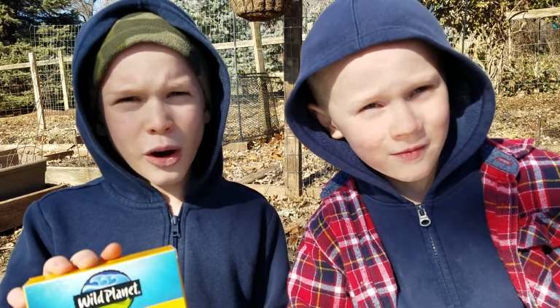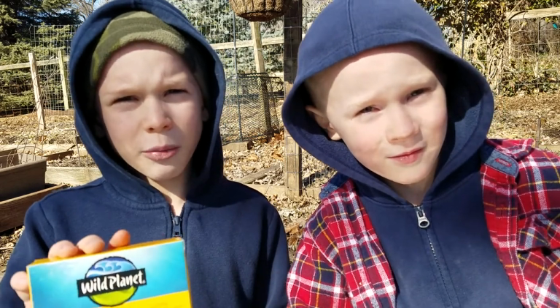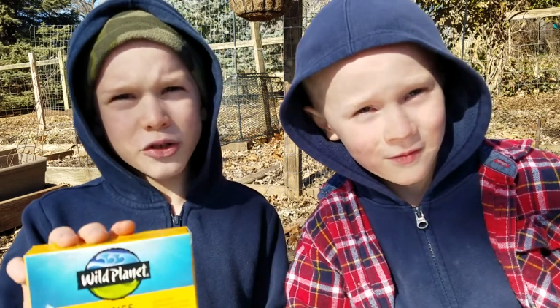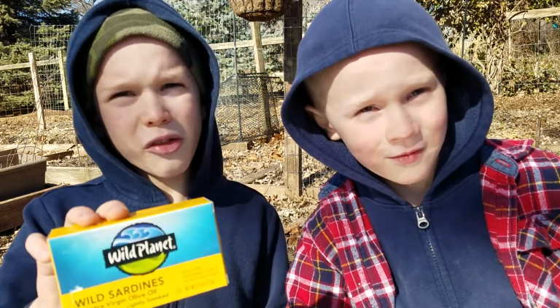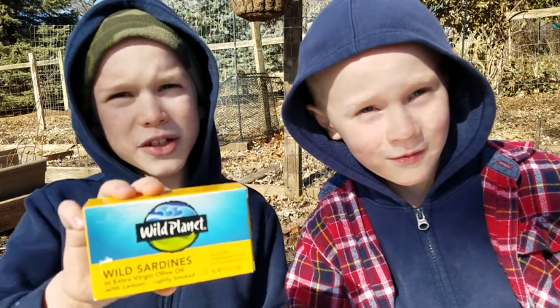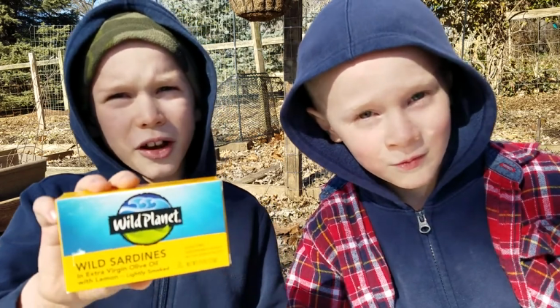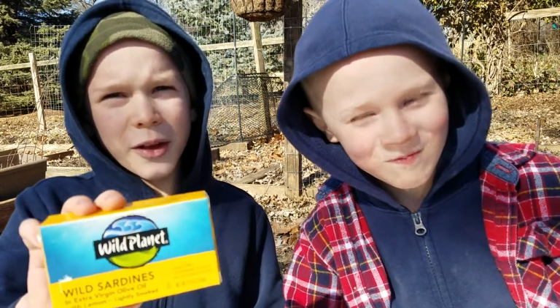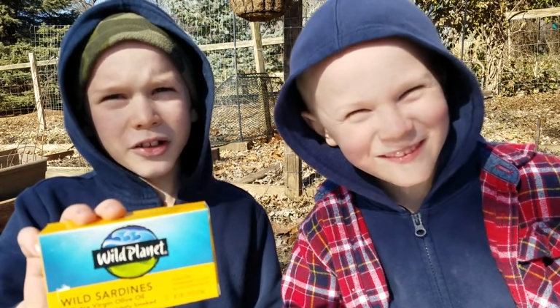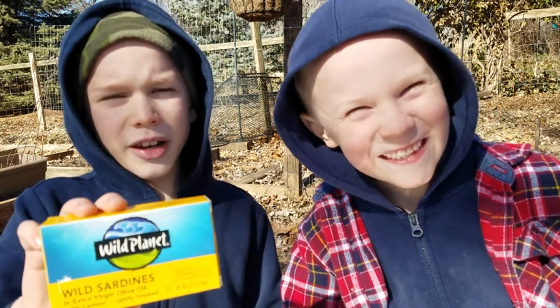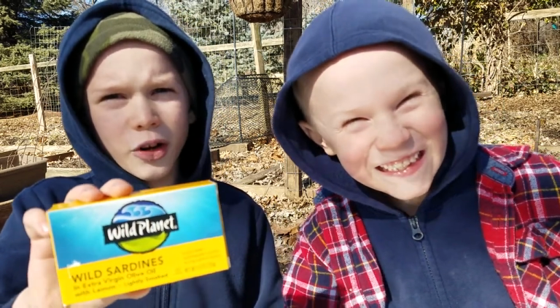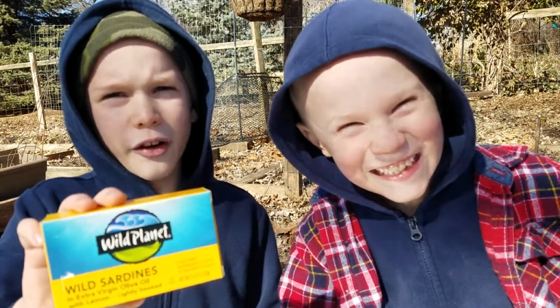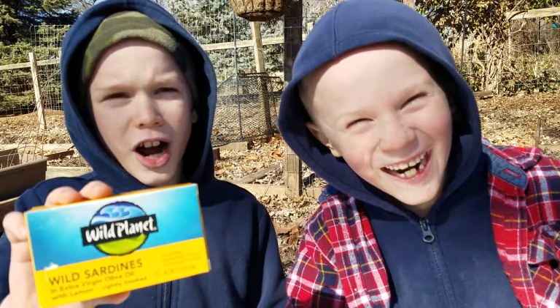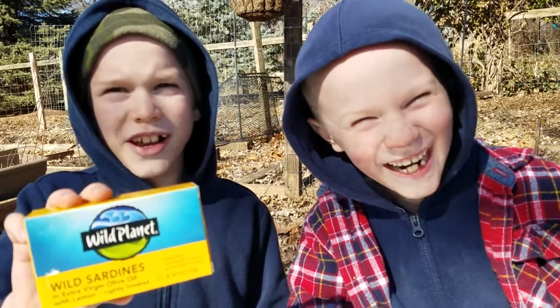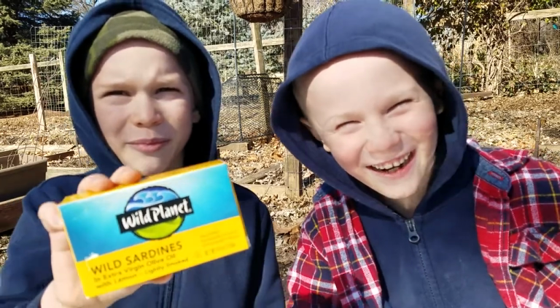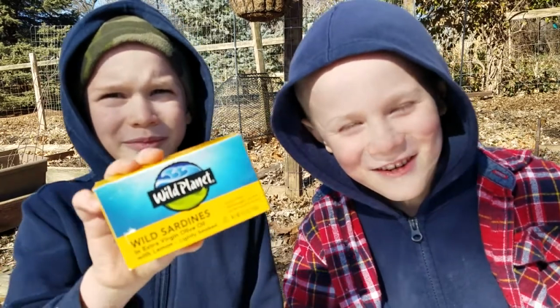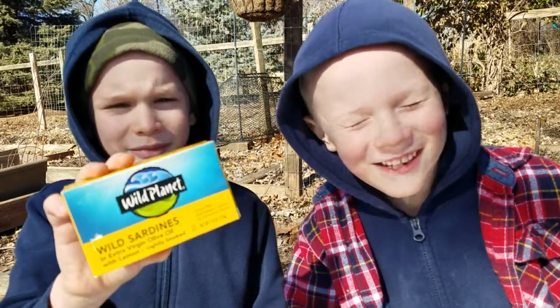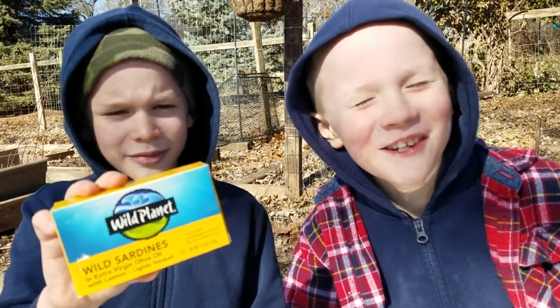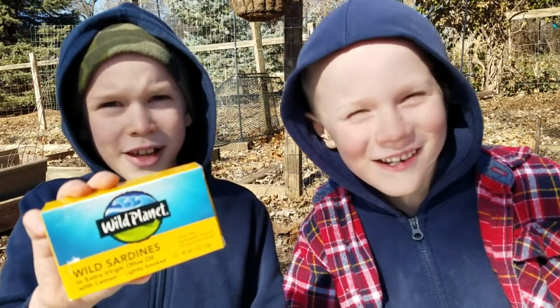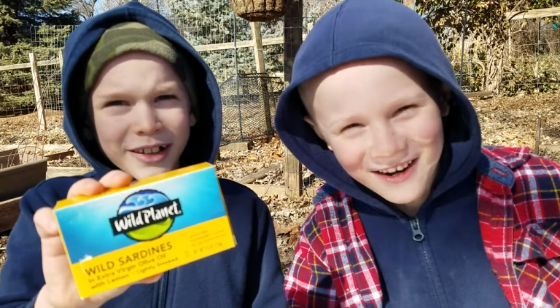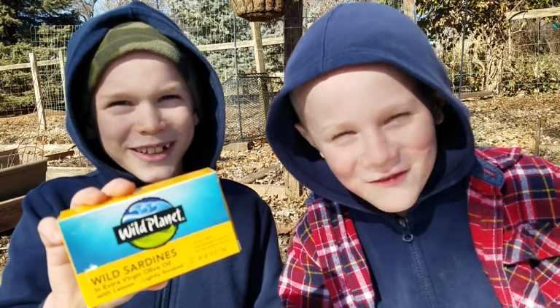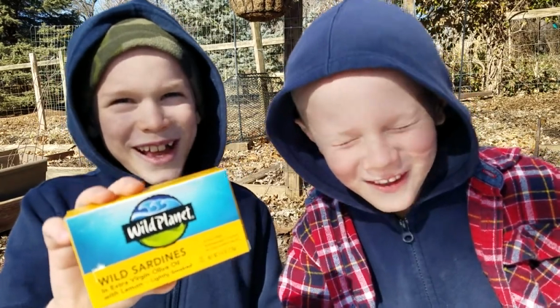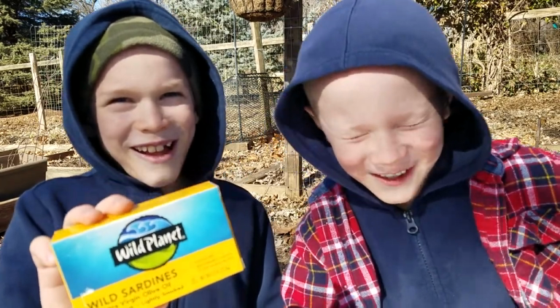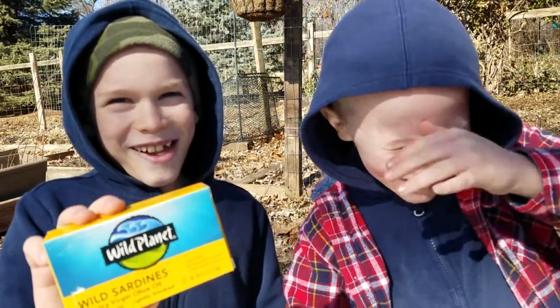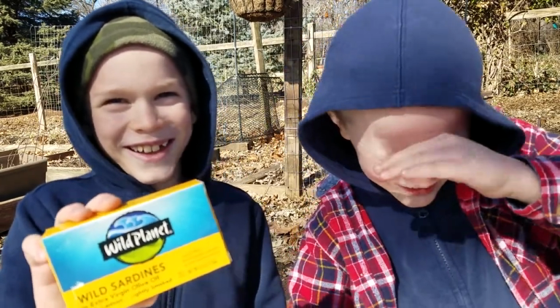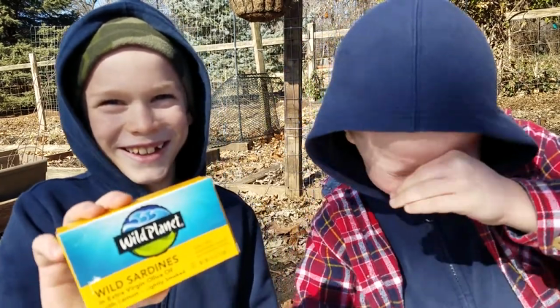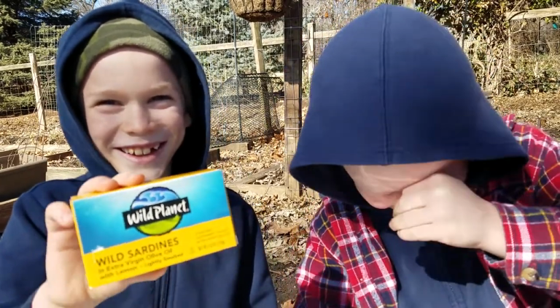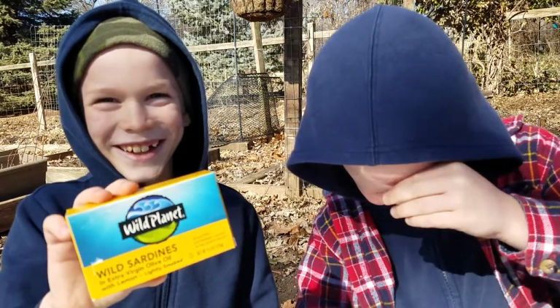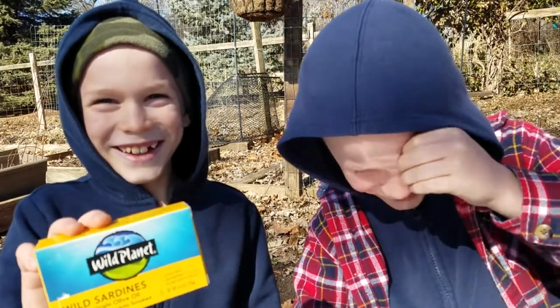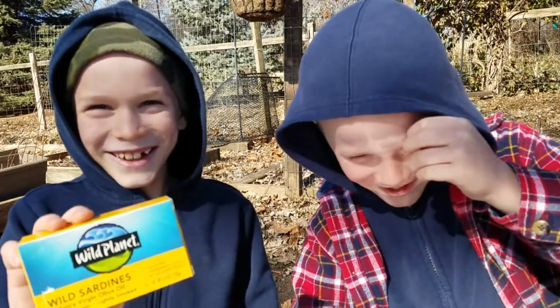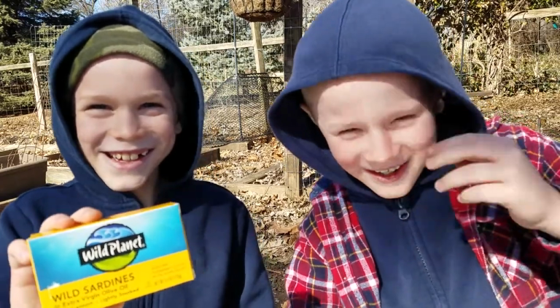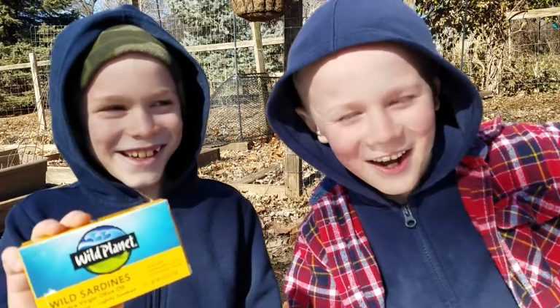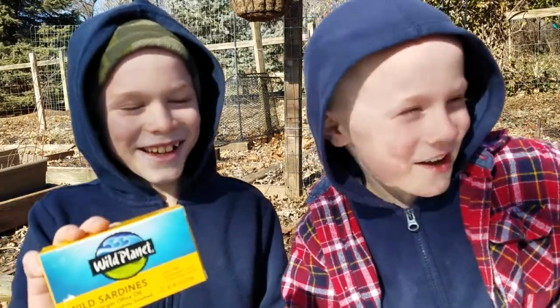Welcome to another episode of Jacob and David or whatever. I'm Jacob. And I'm David.